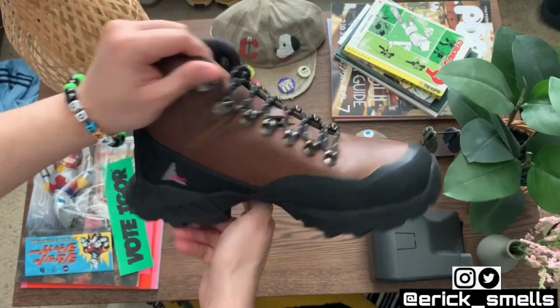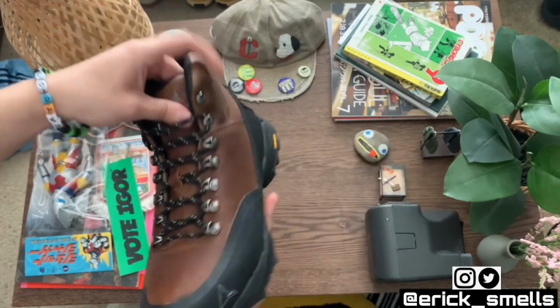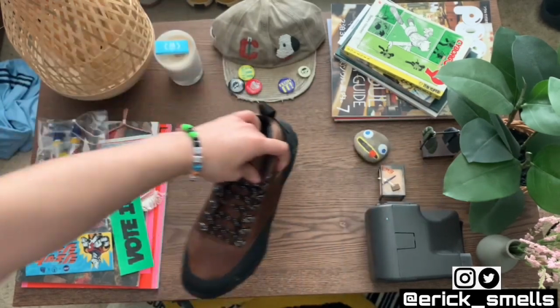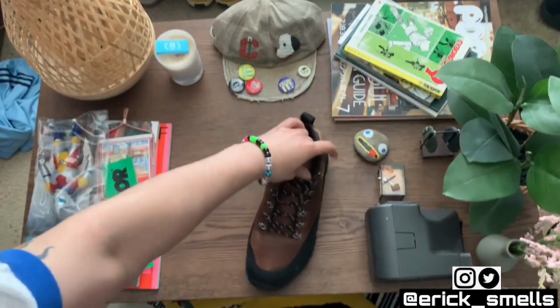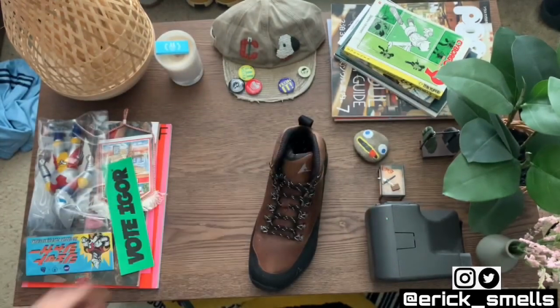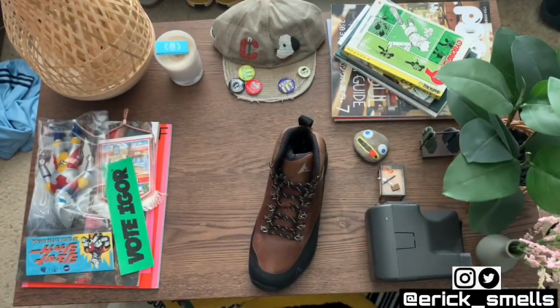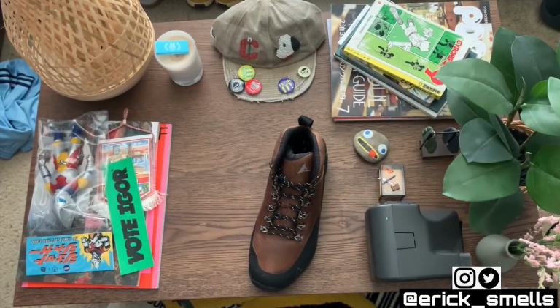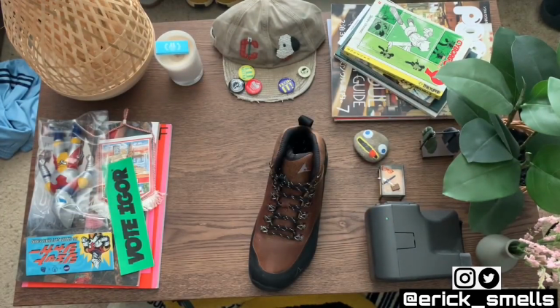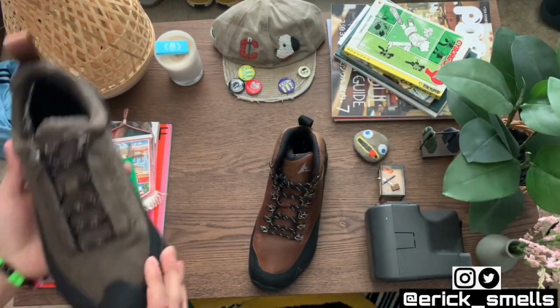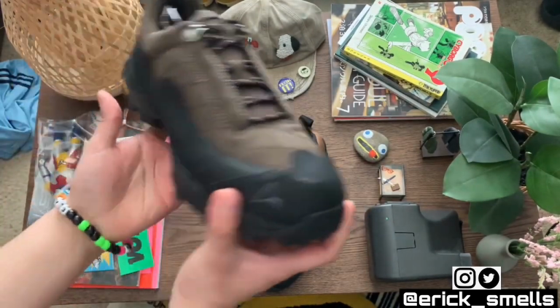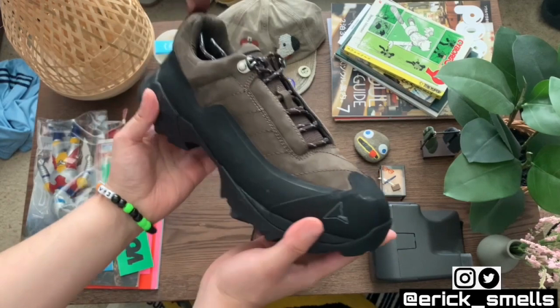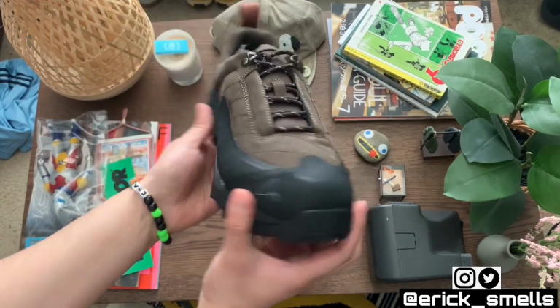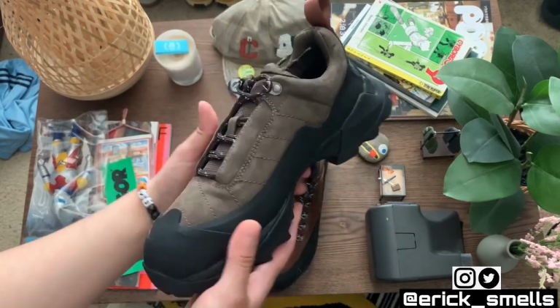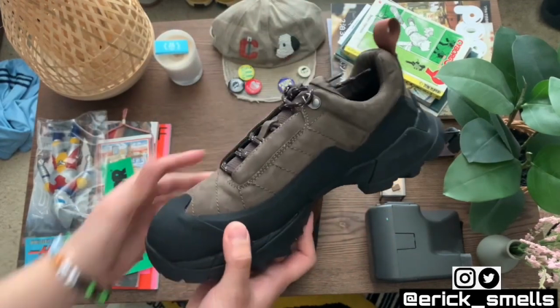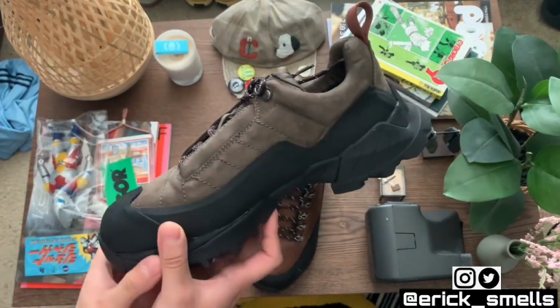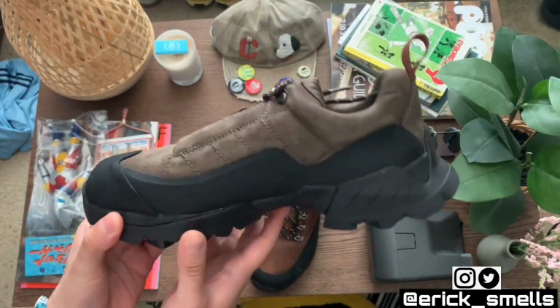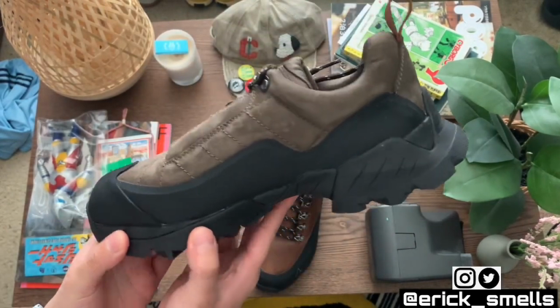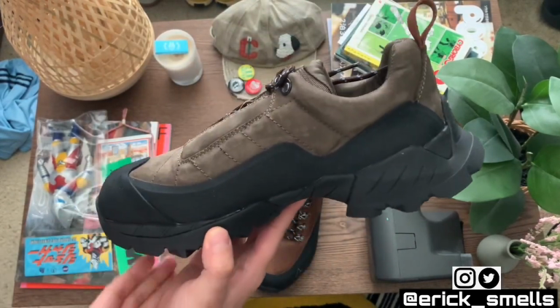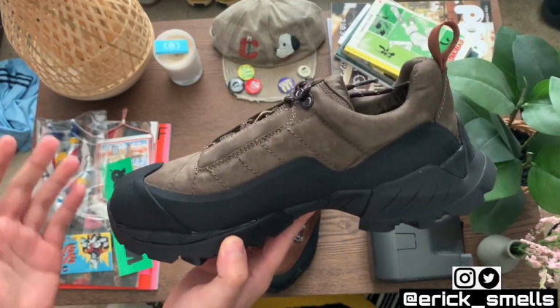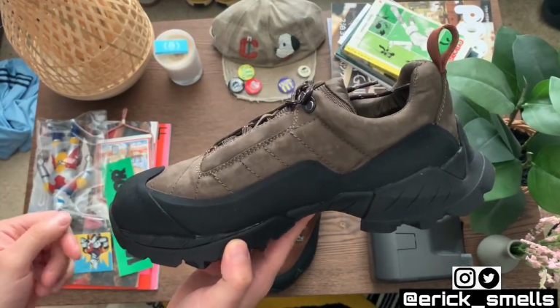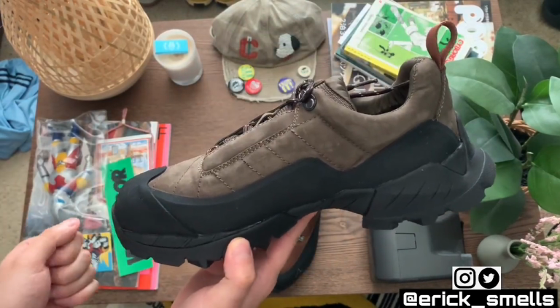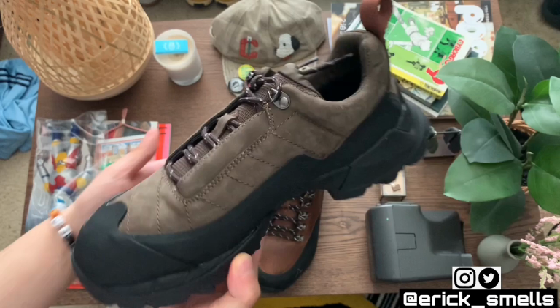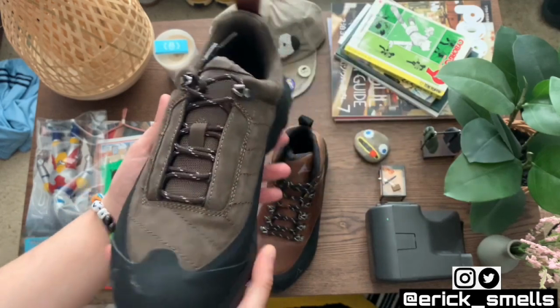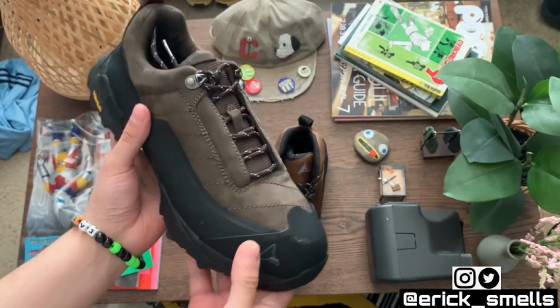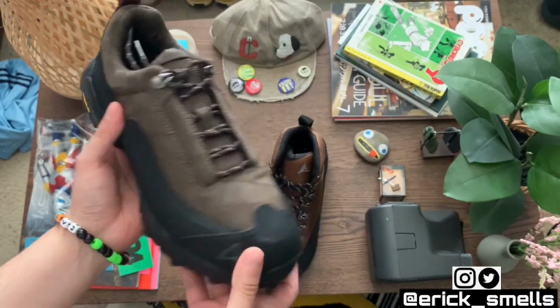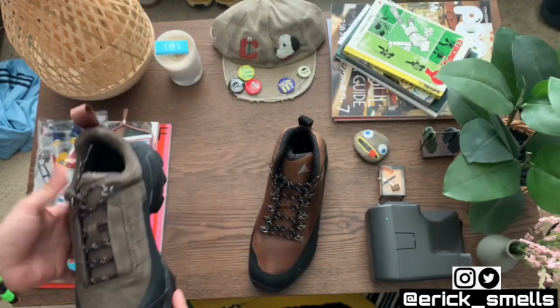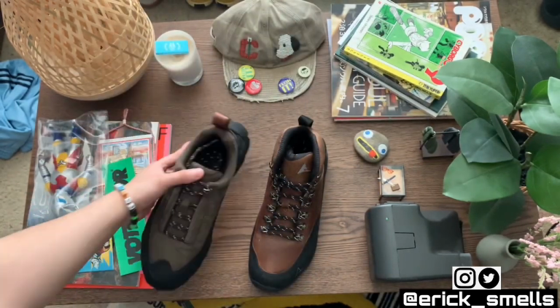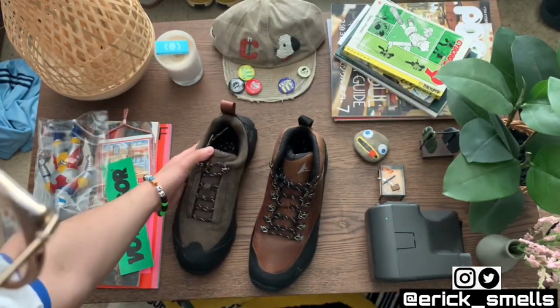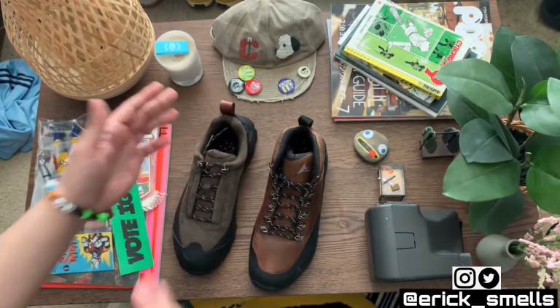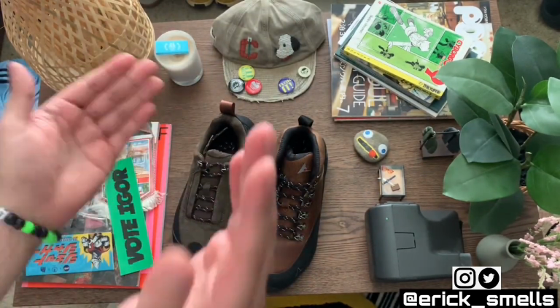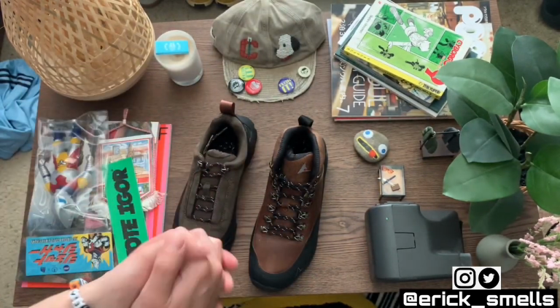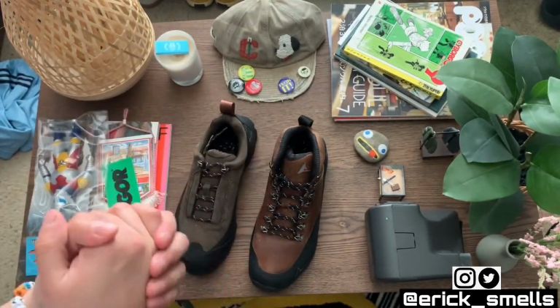I also purchased the Katharina low top, which is a newer release, within the last few seasons. Really super dope. I'm going to go ahead and show you some close-ups of both of these guys.